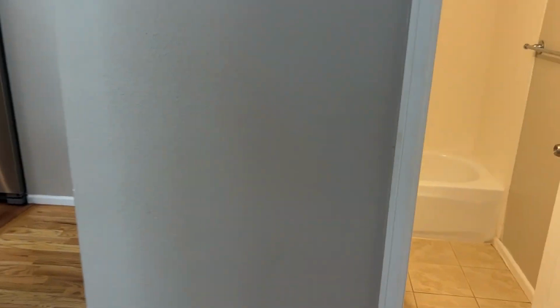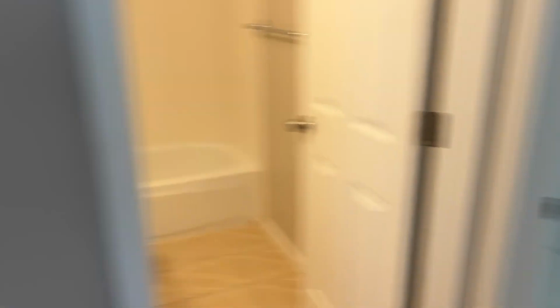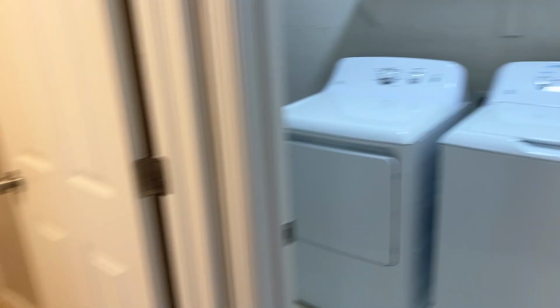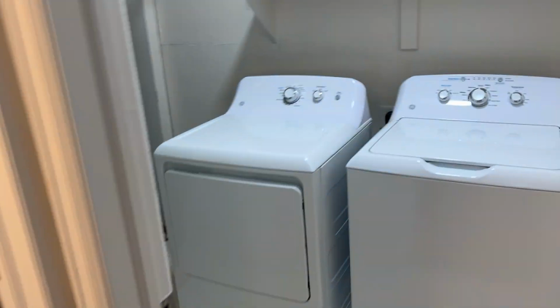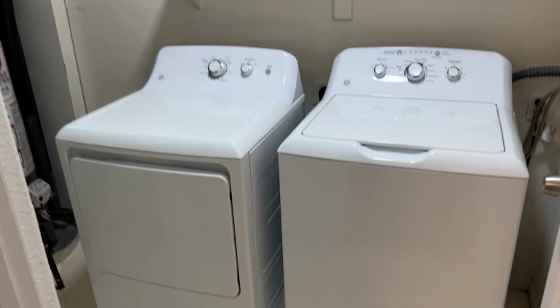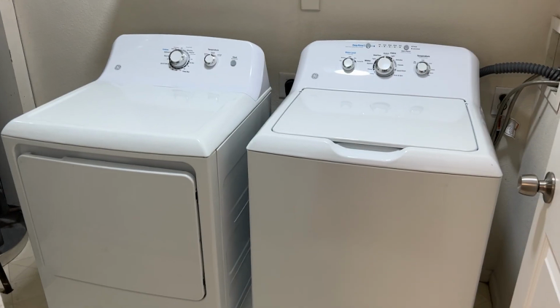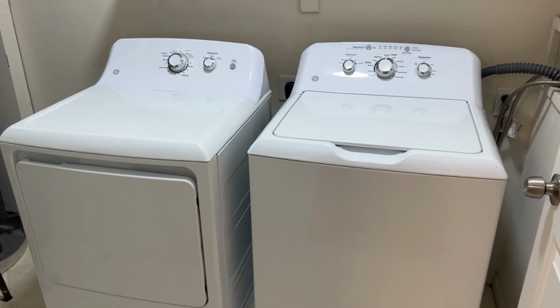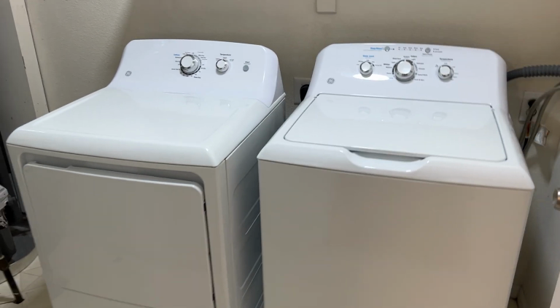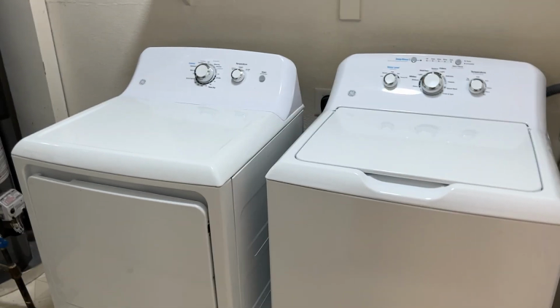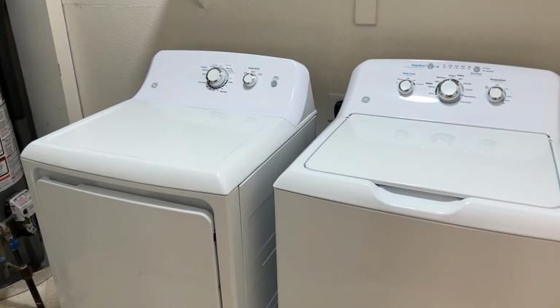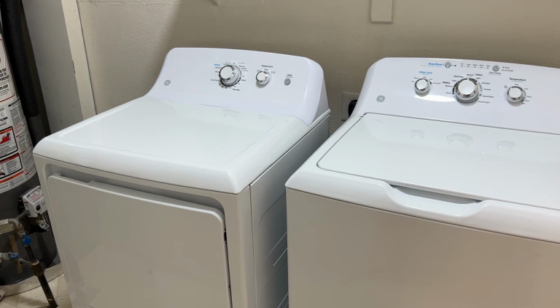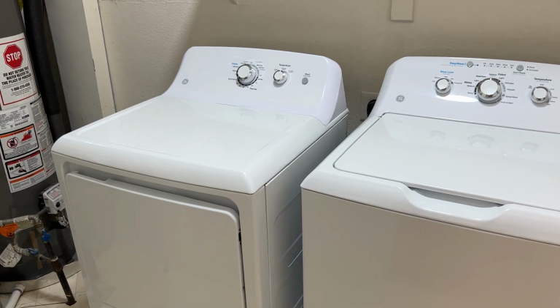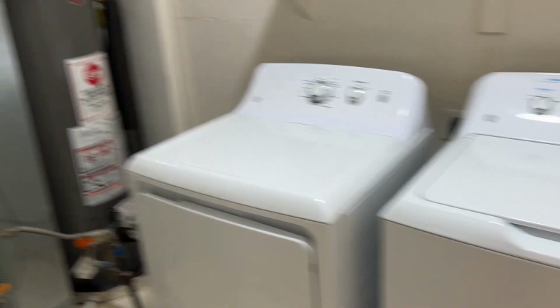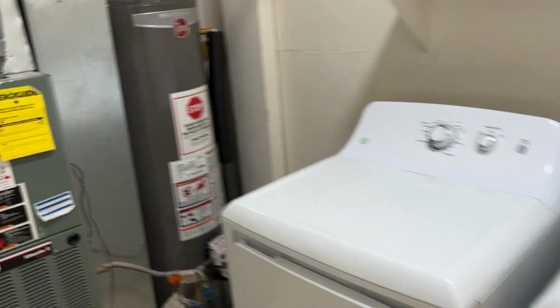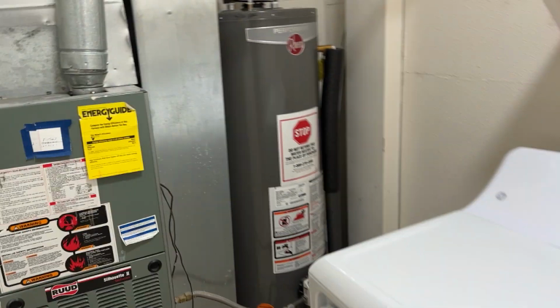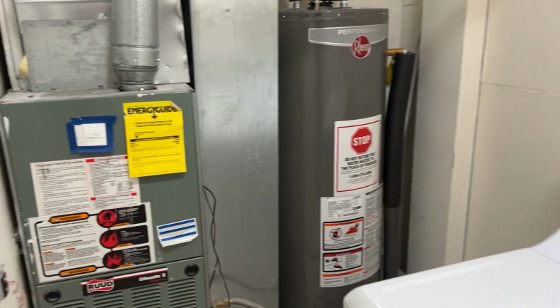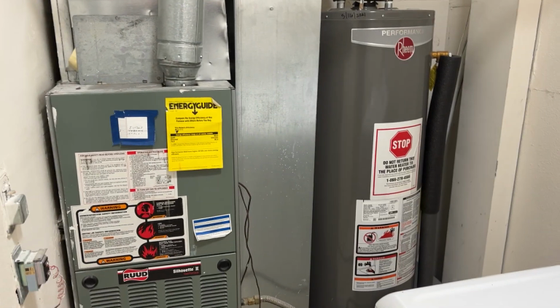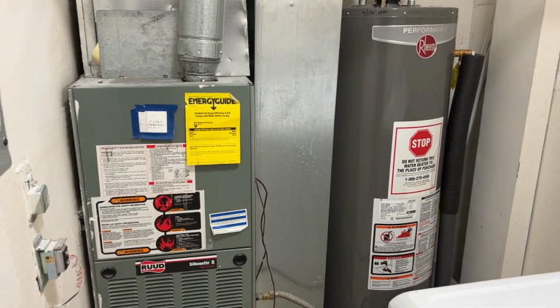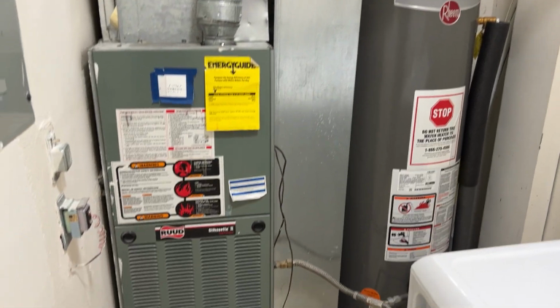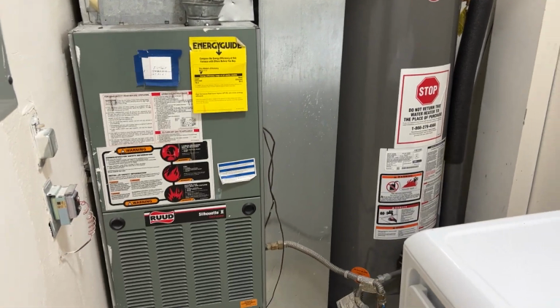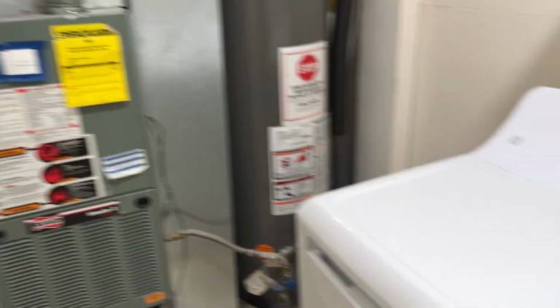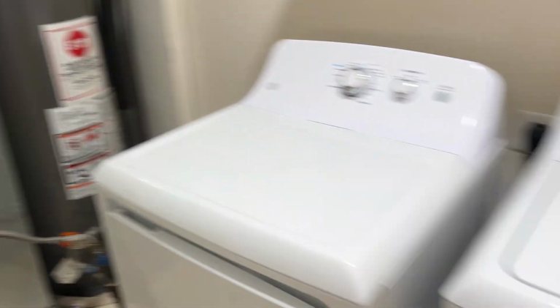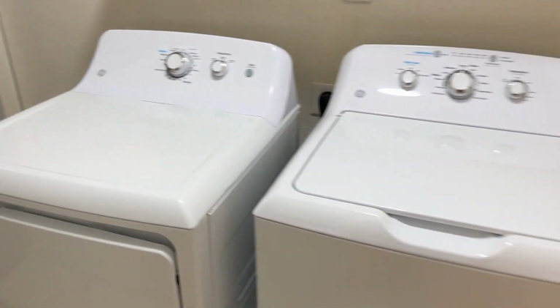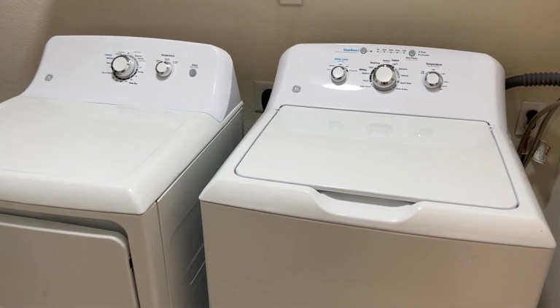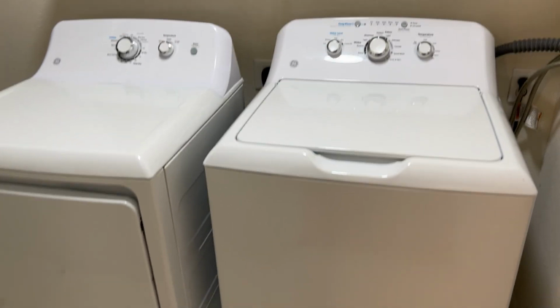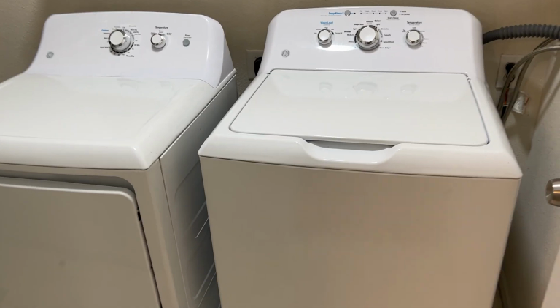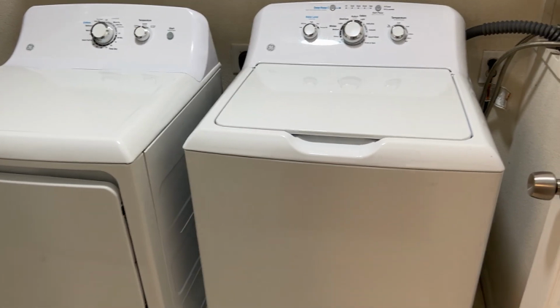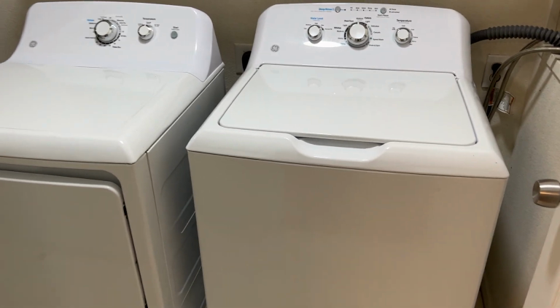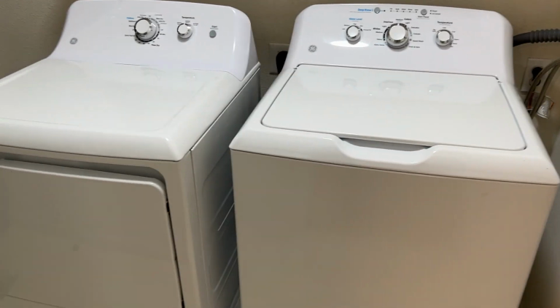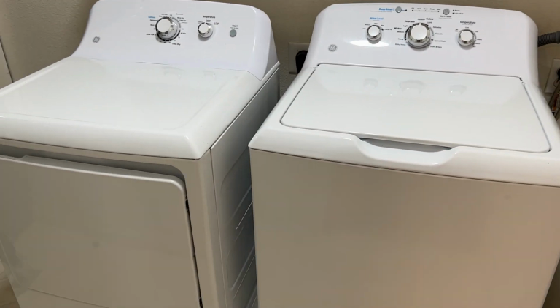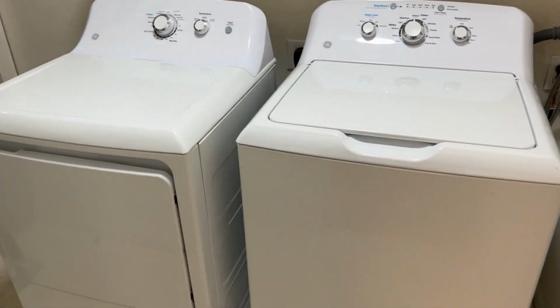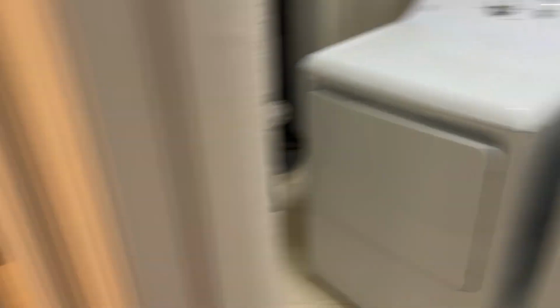$3.79. Where in Hunter's Glen can you get something at $3.79? You've got your updated hot water heater and furnace, and it comes with a washer and dryer as well — full capacity washer and dryer.